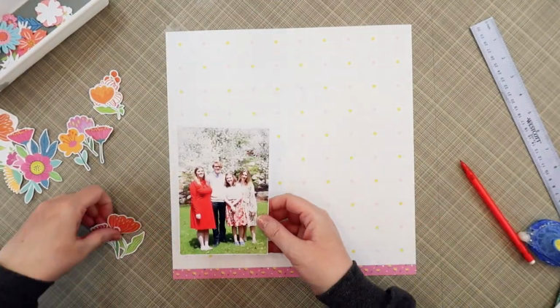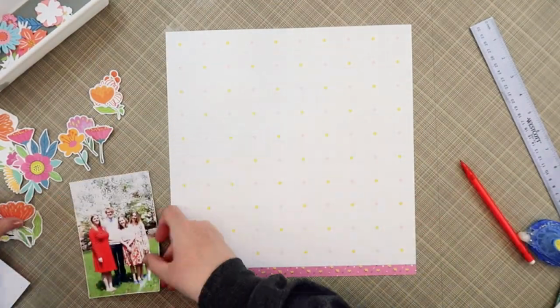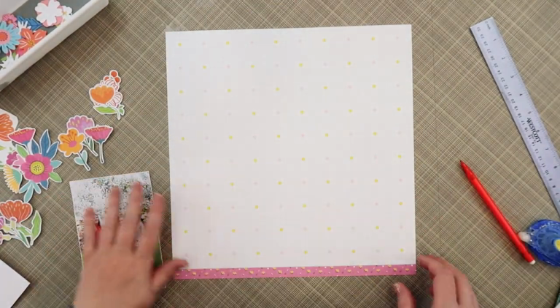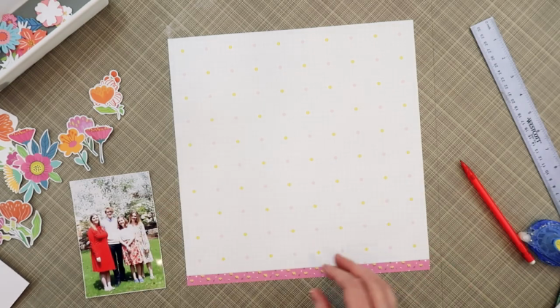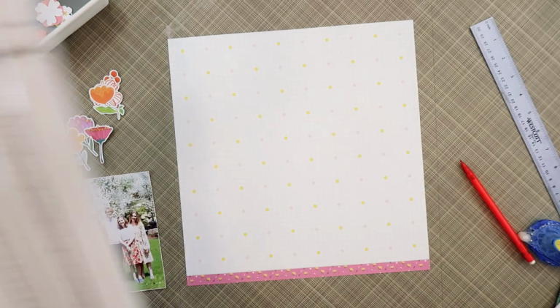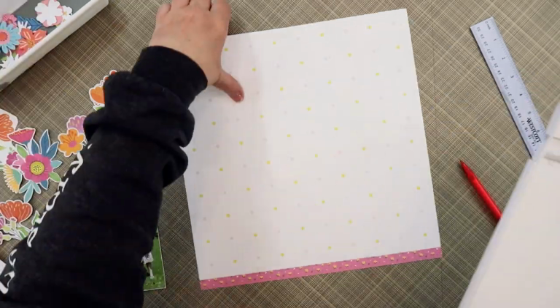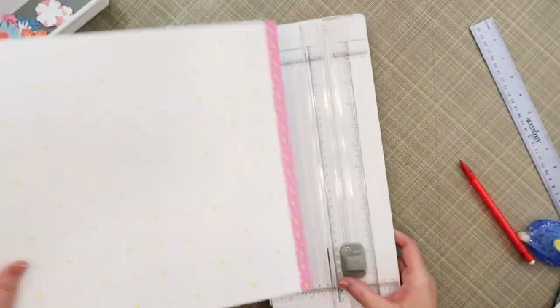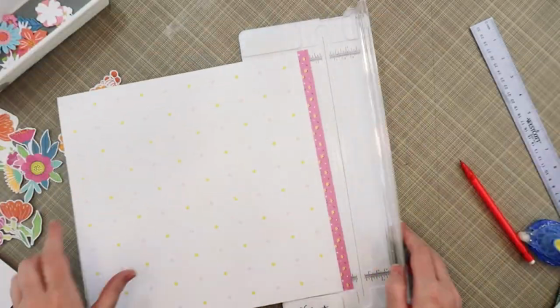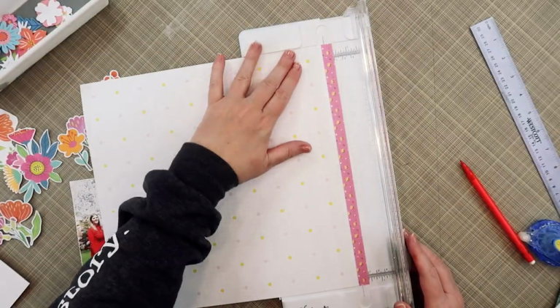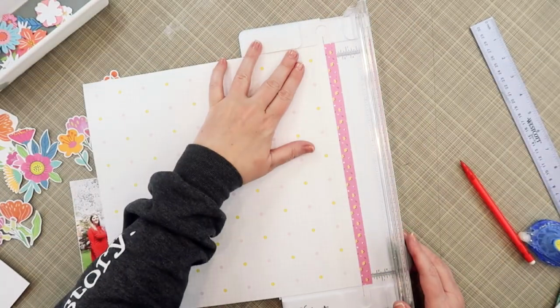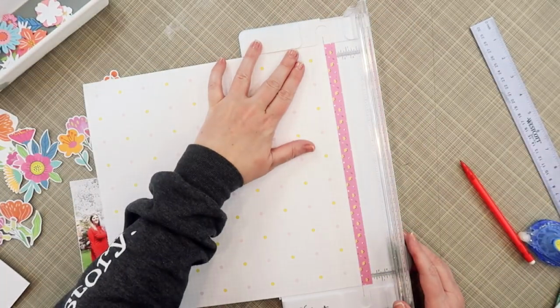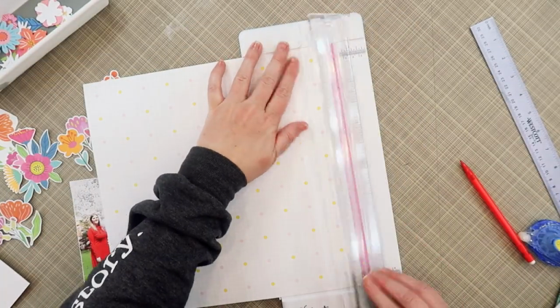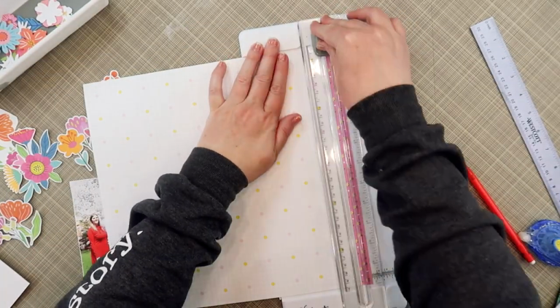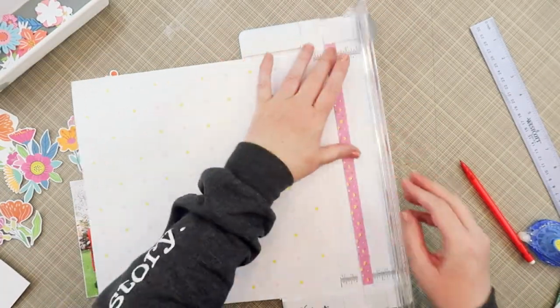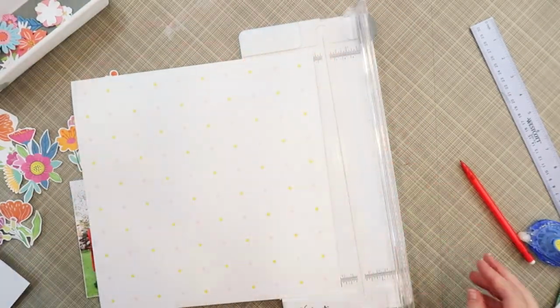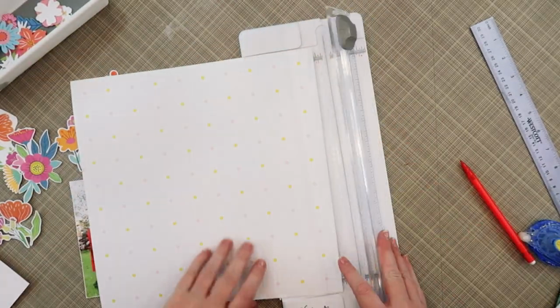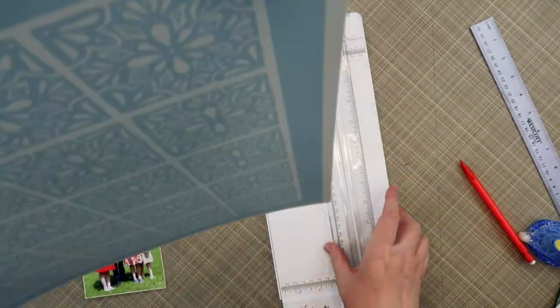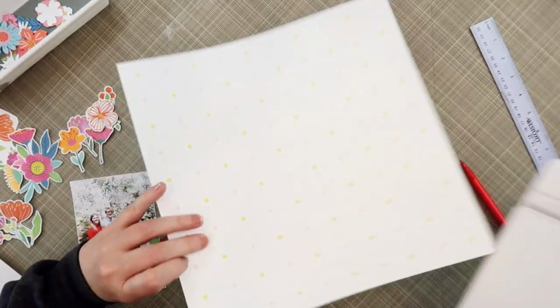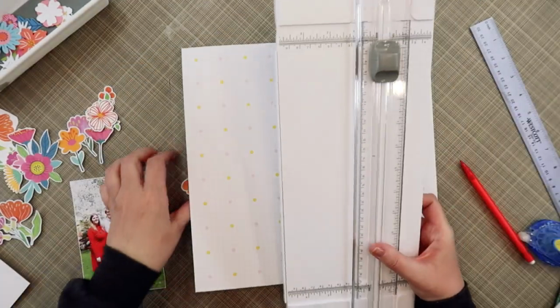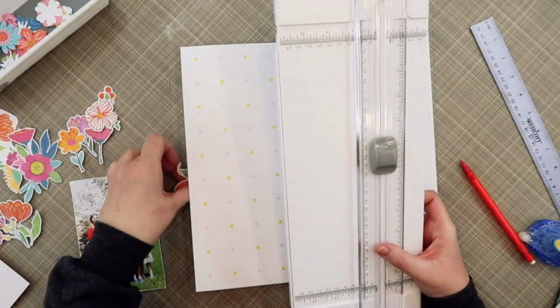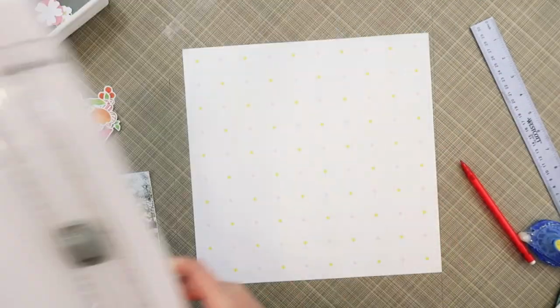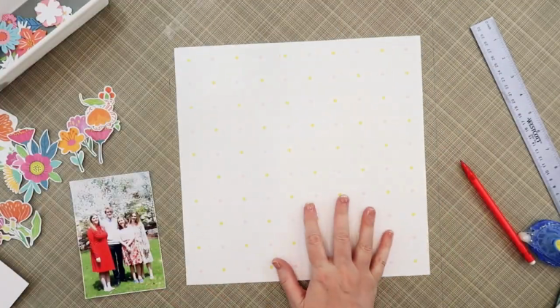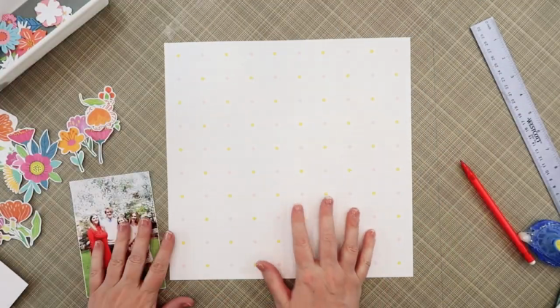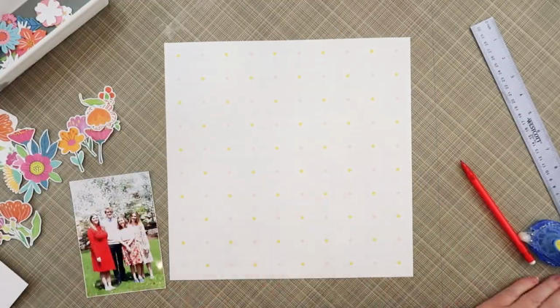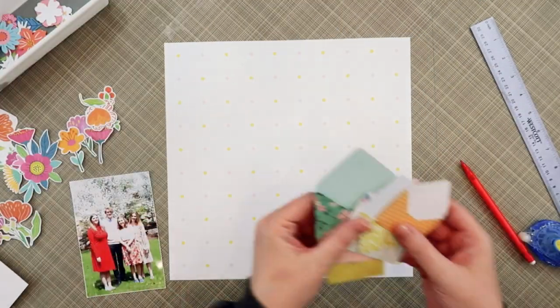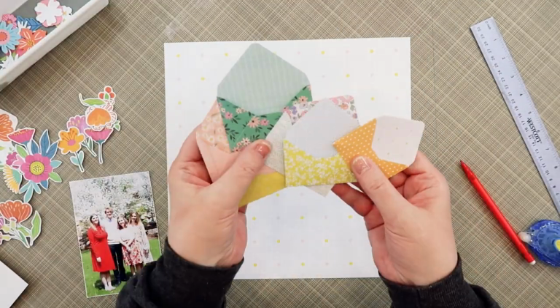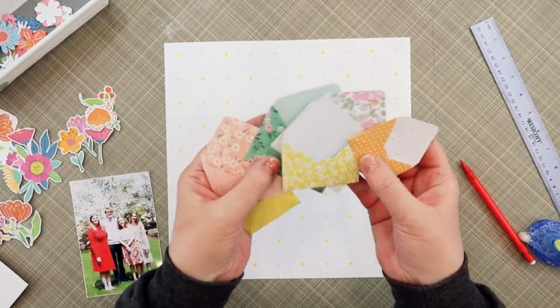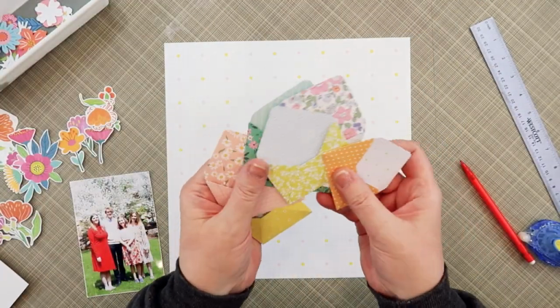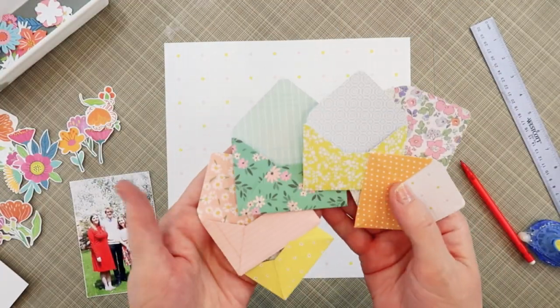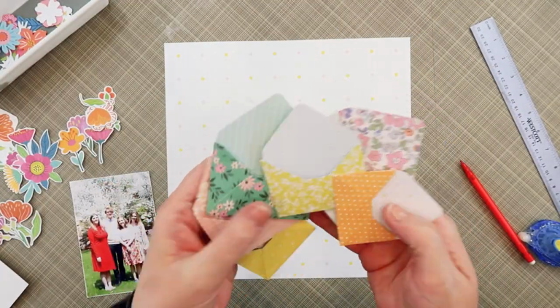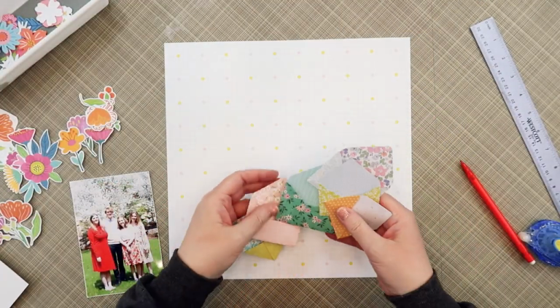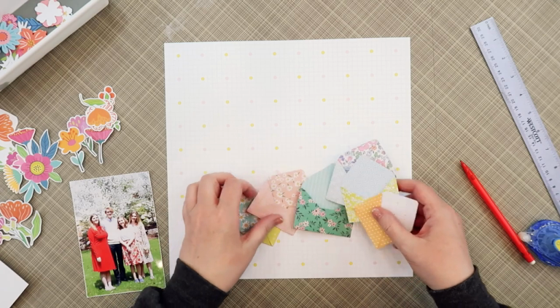Hello, my friends. I'm Jana Eubank. Welcome back to my channel. I am so glad that you are here. Today I am working yet again with my January 2023 Hip Kit Club, and I am having a blast.